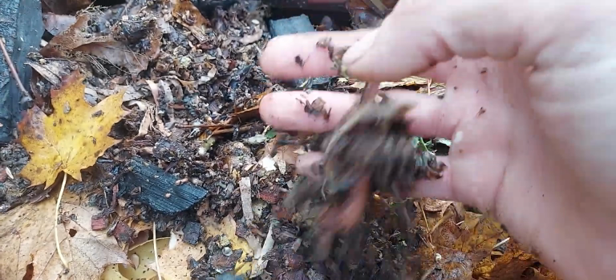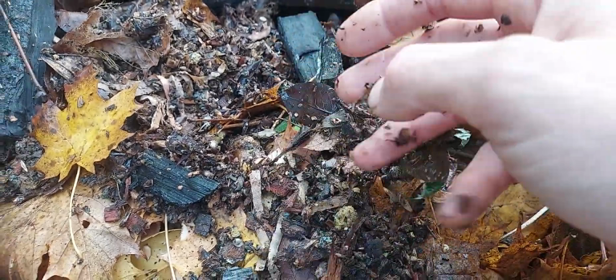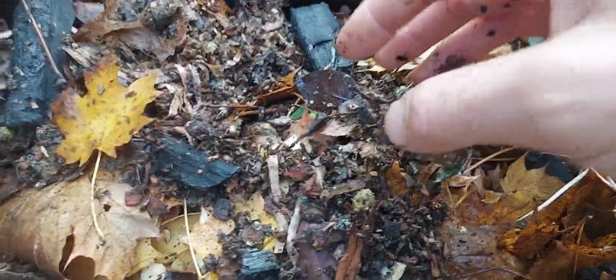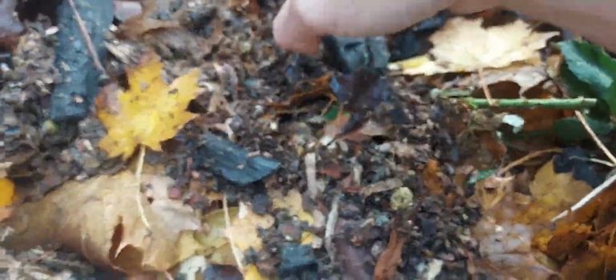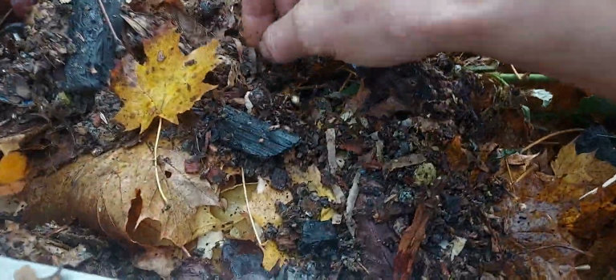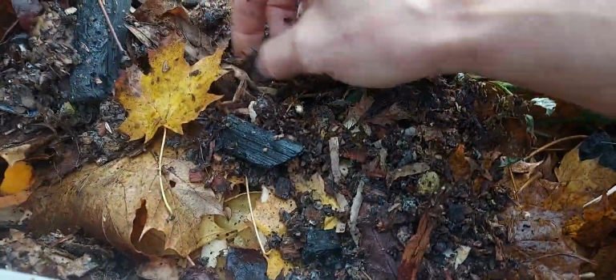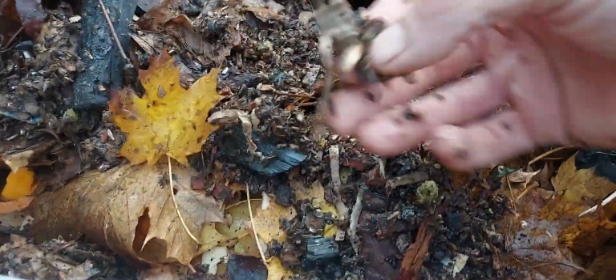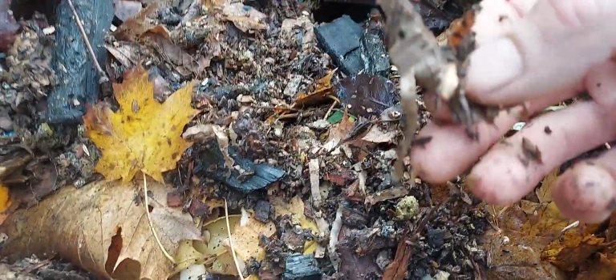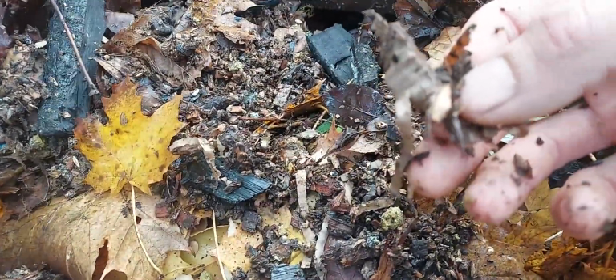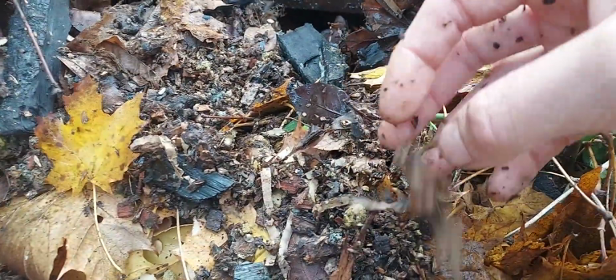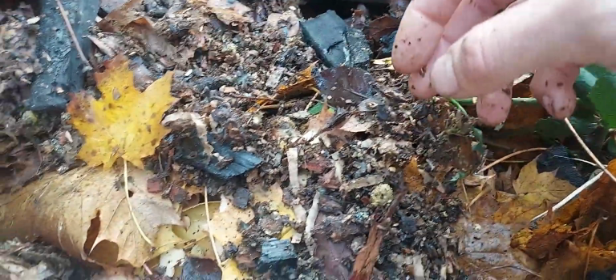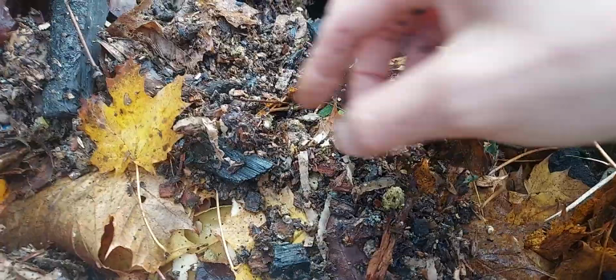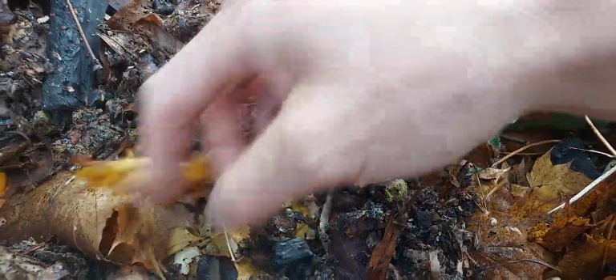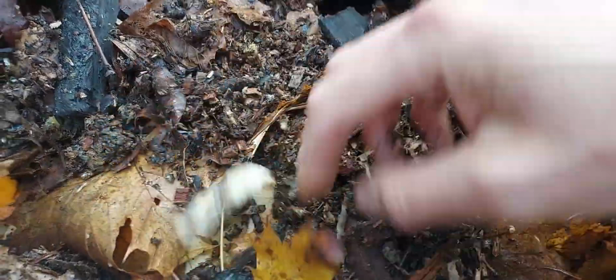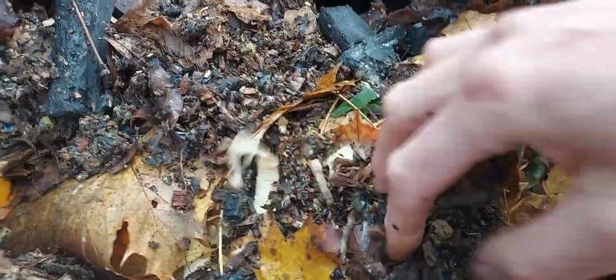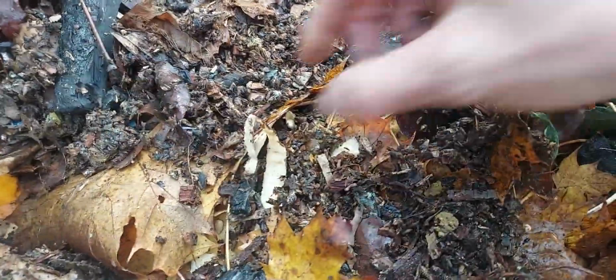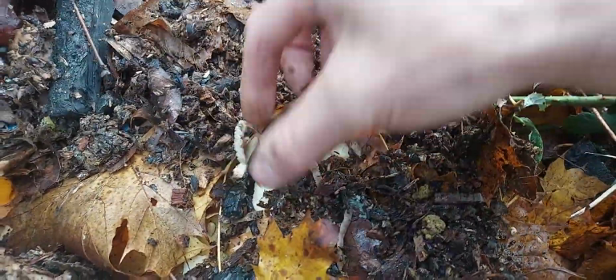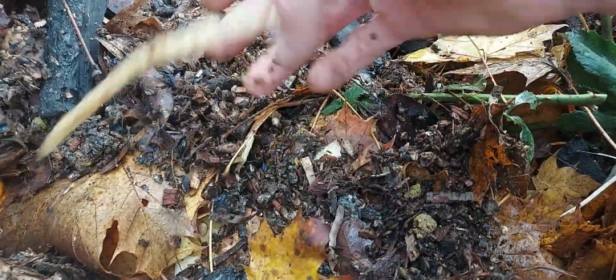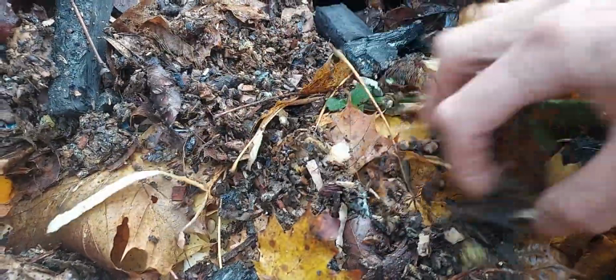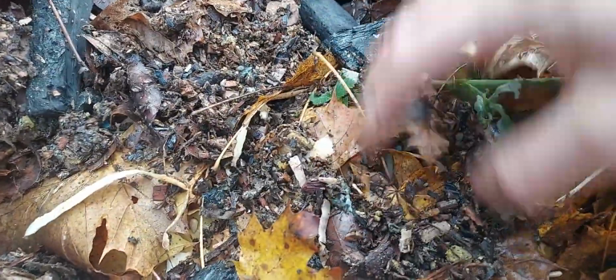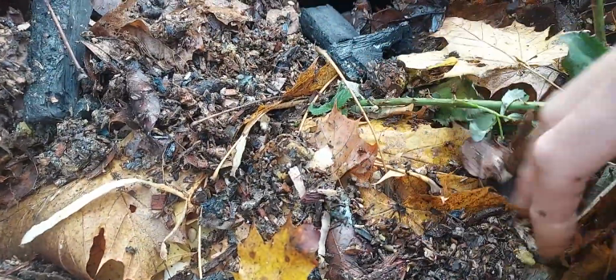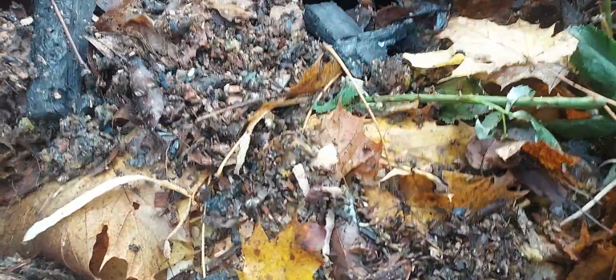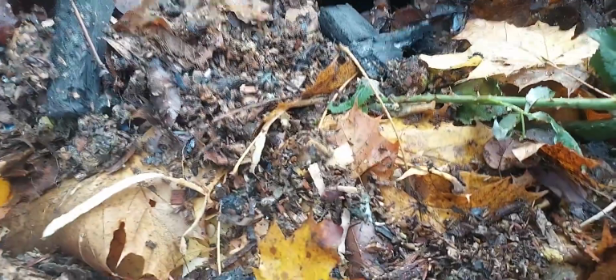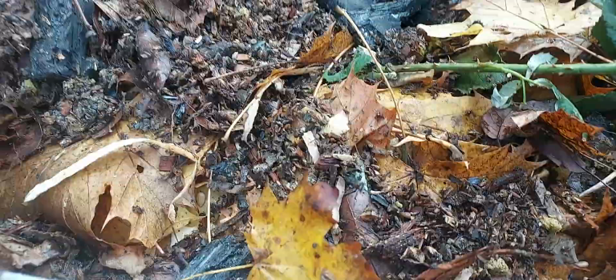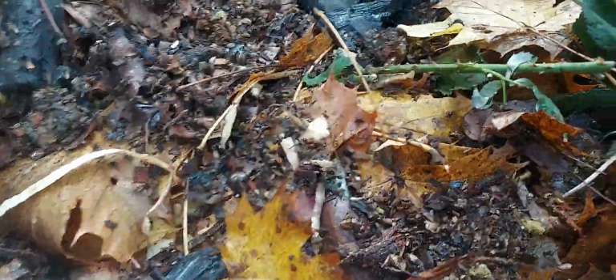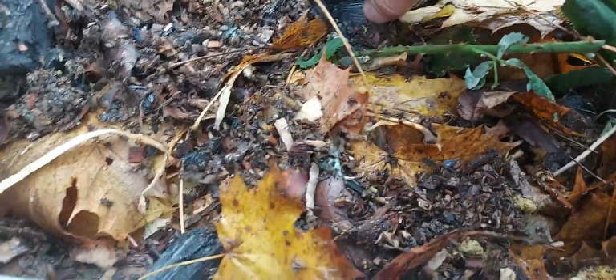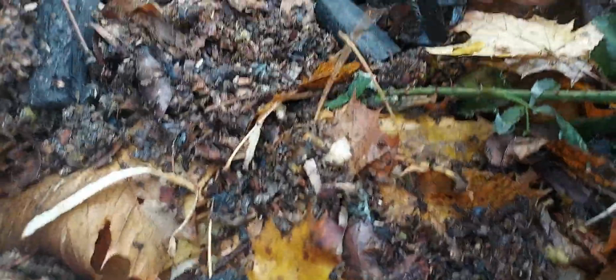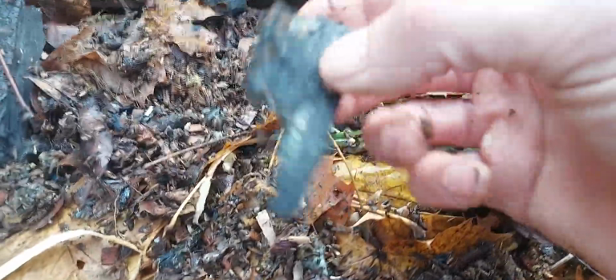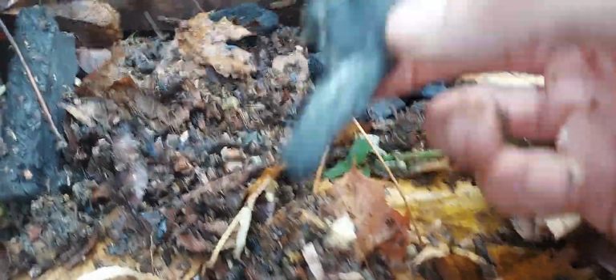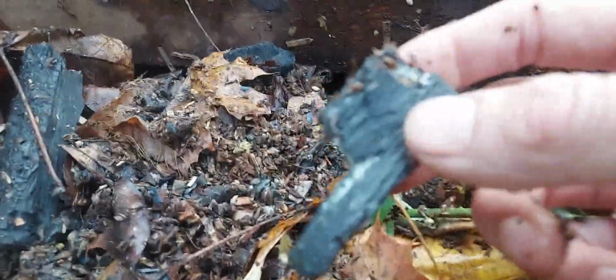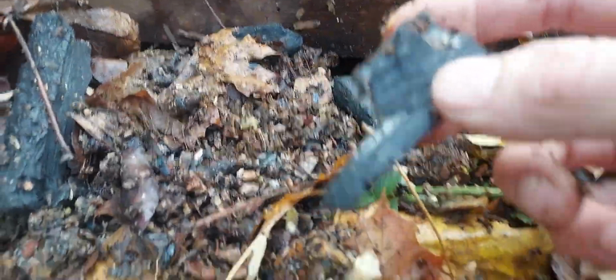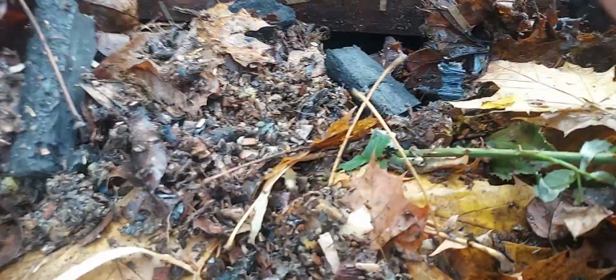There's nice mixed materials — there's some shredded cardboard, shredded paper, and the charcoal as well, and then potato peelings and all the kitchen scraps. So it's all mixed in.